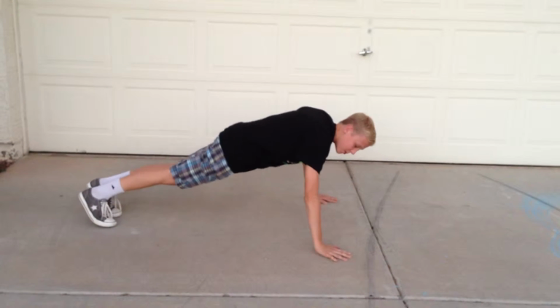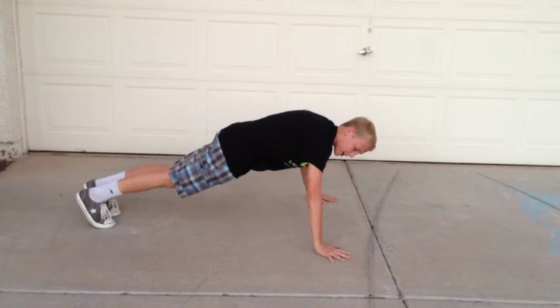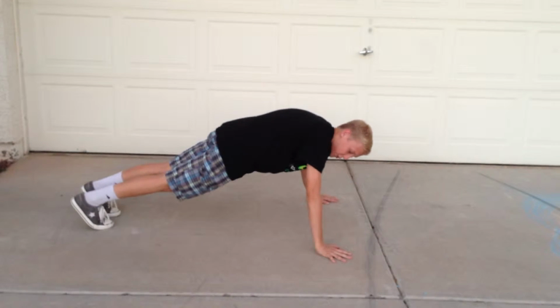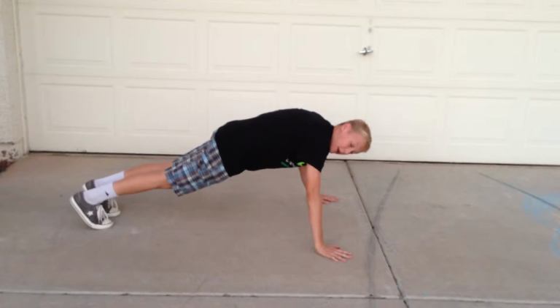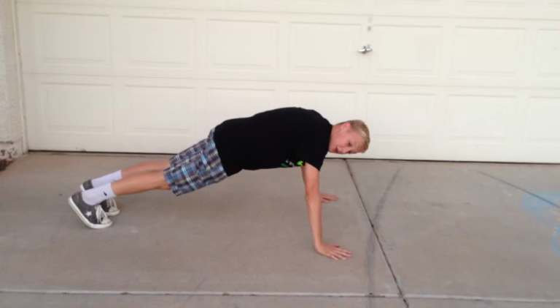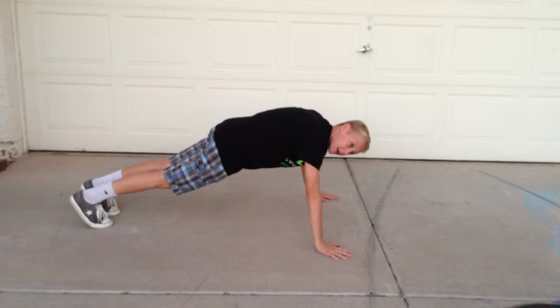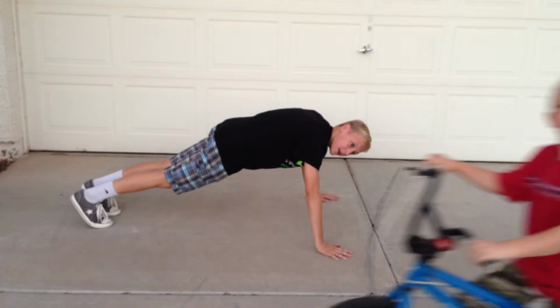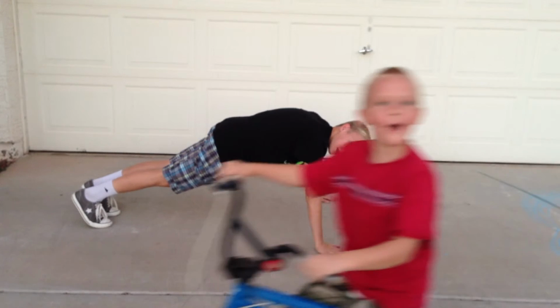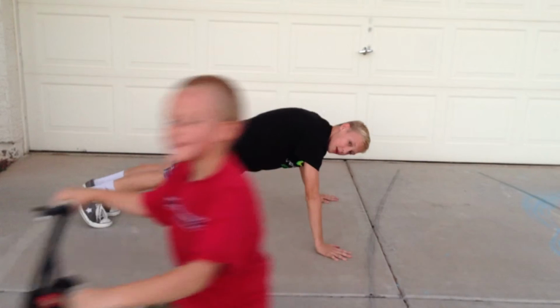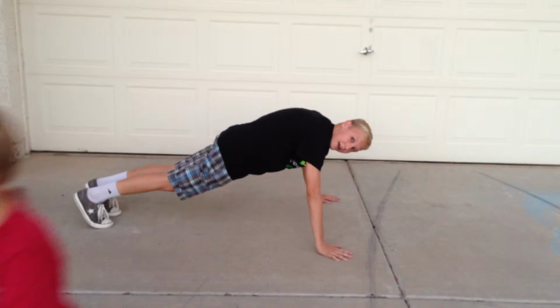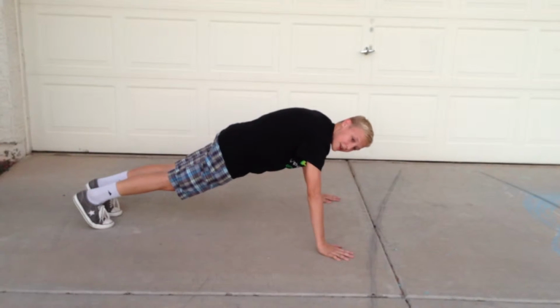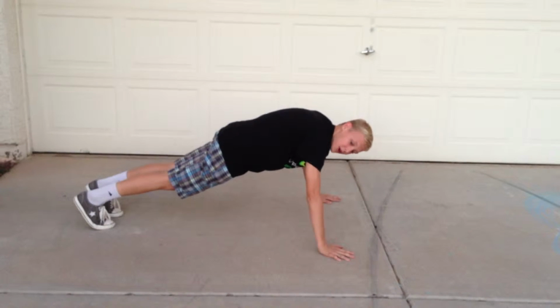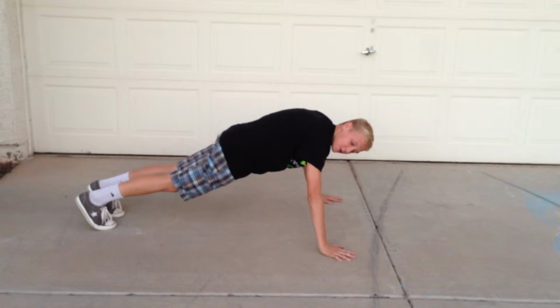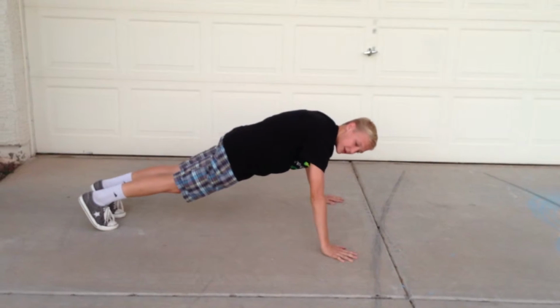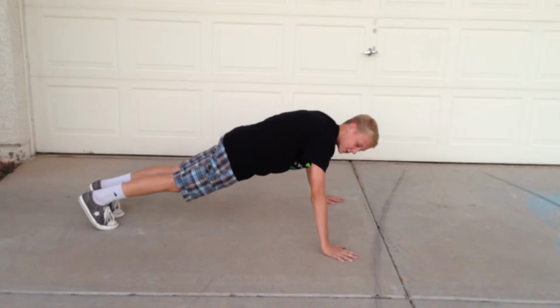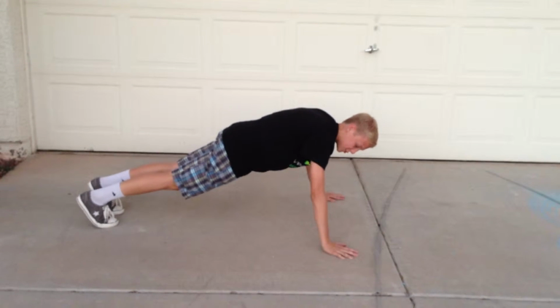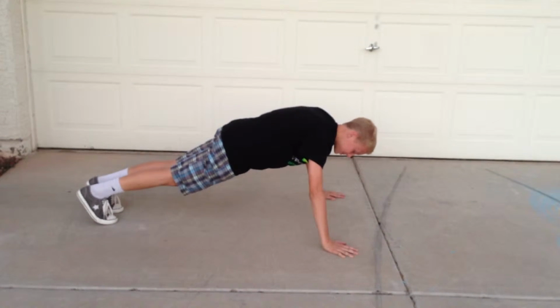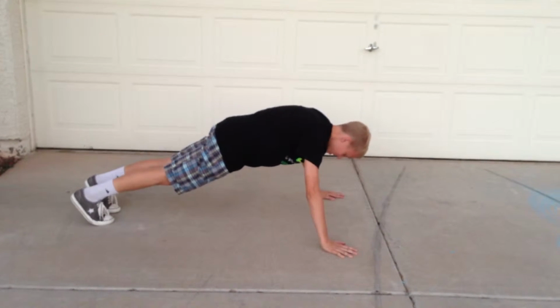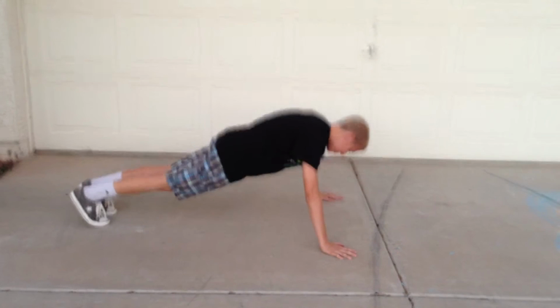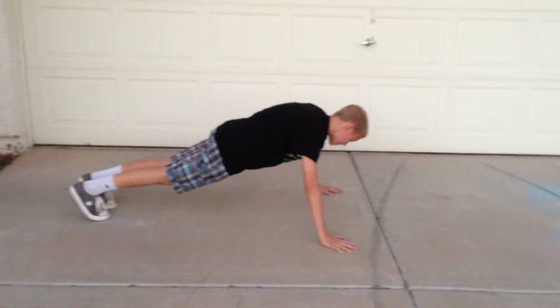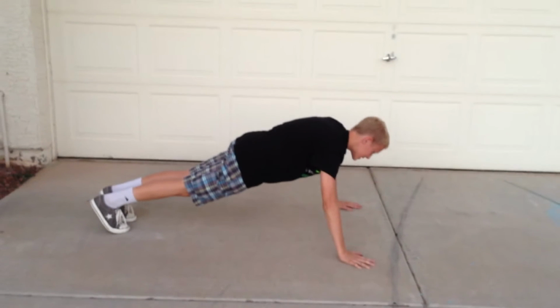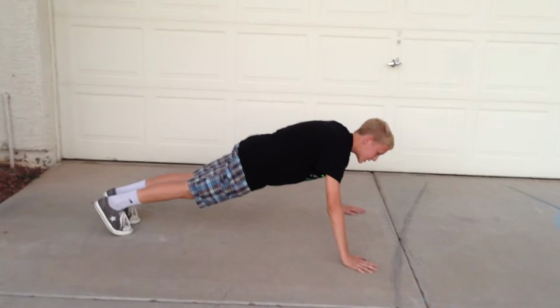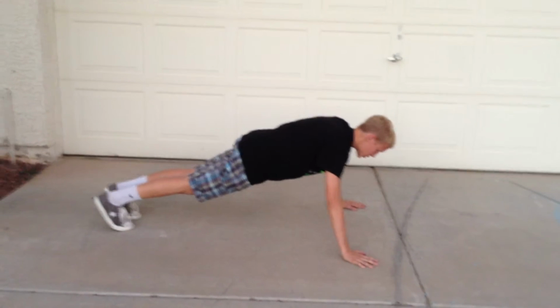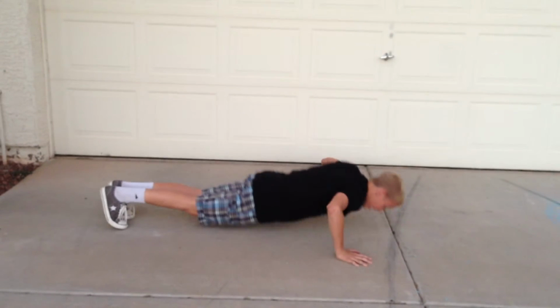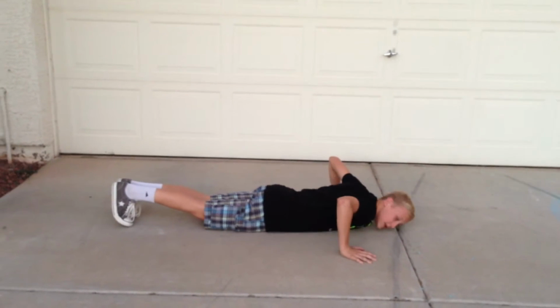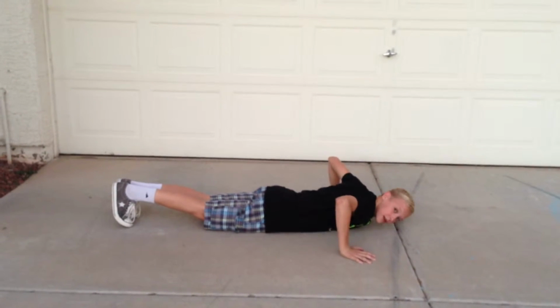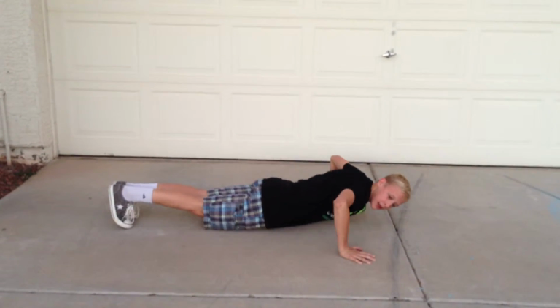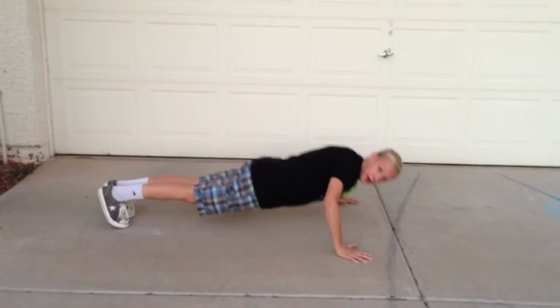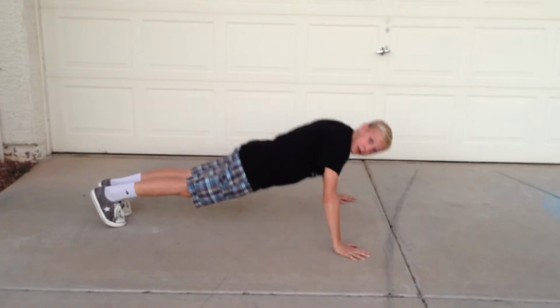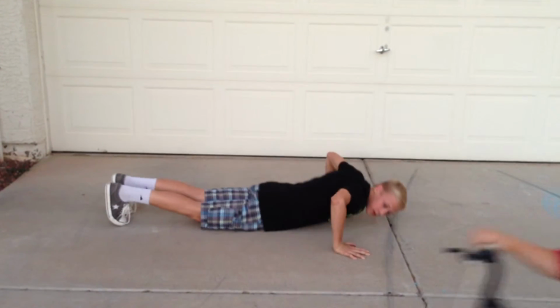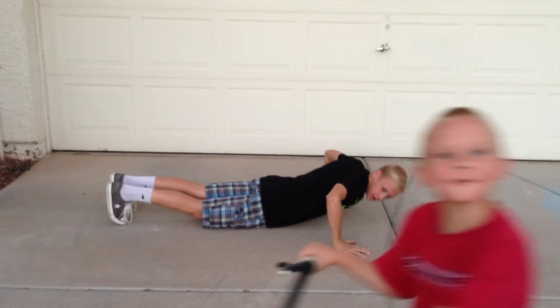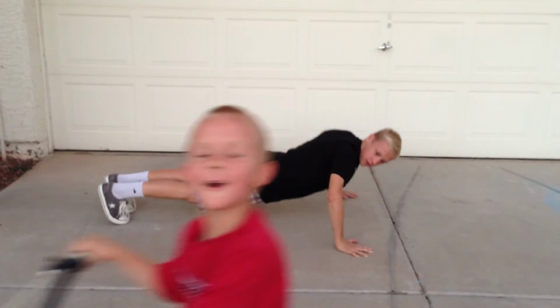But if you're a bodybuilder and you want to do extra push-ups, you can make your chest touch the ground and then back up — chest to ground.